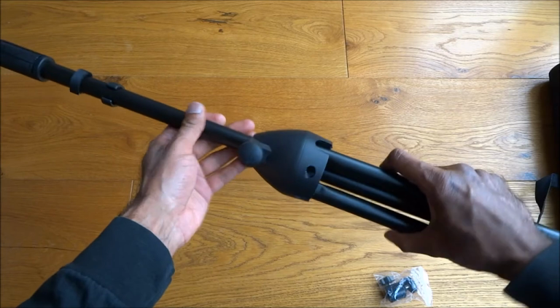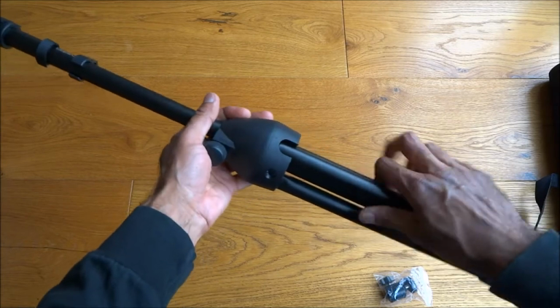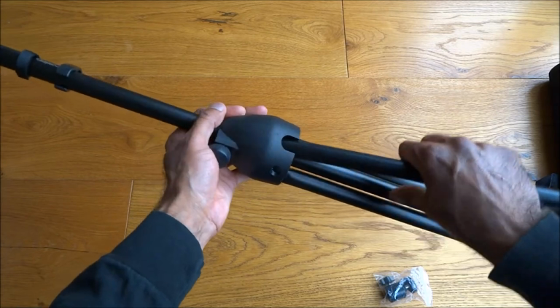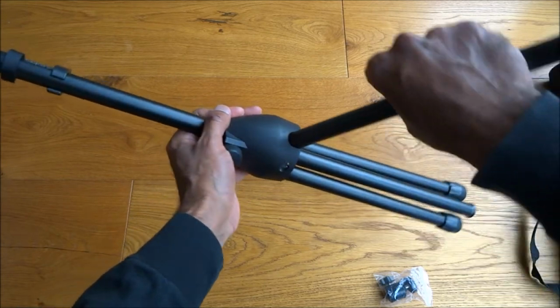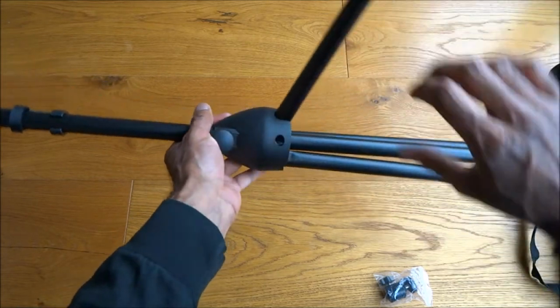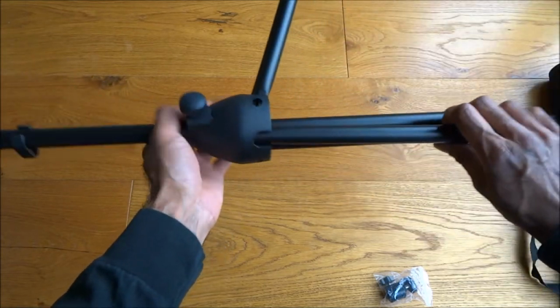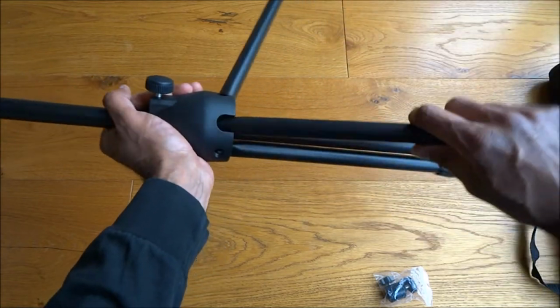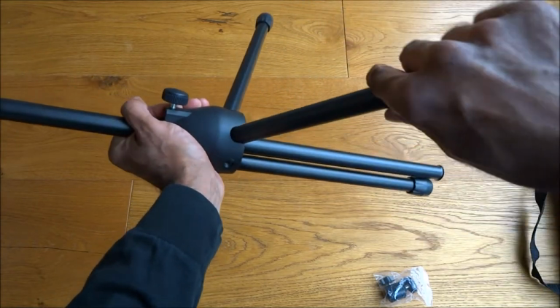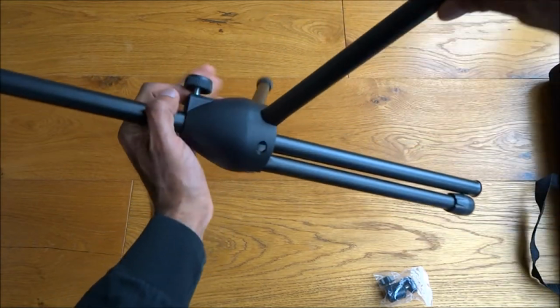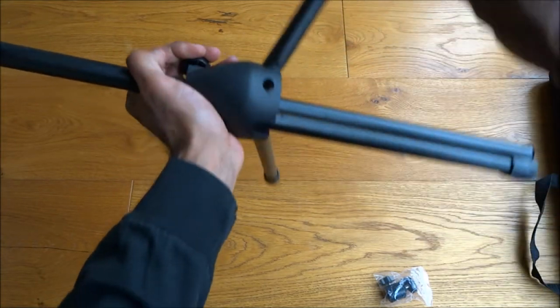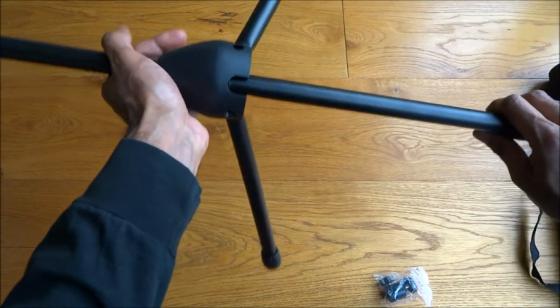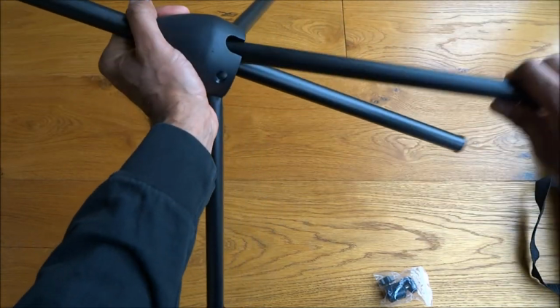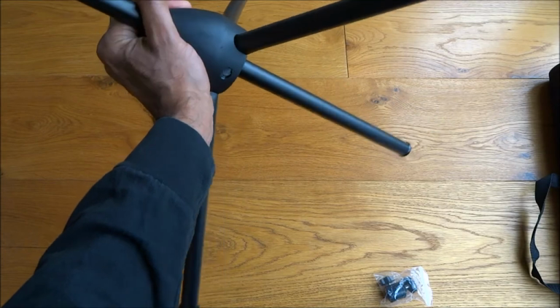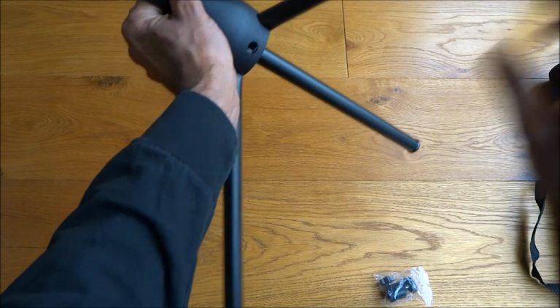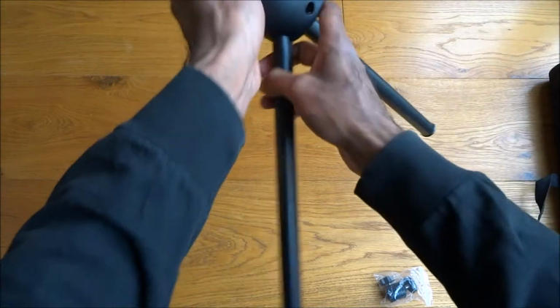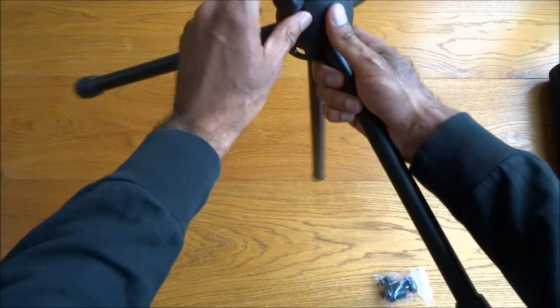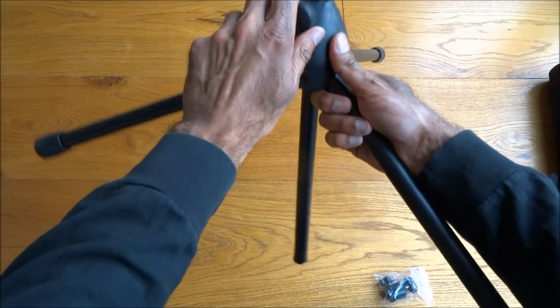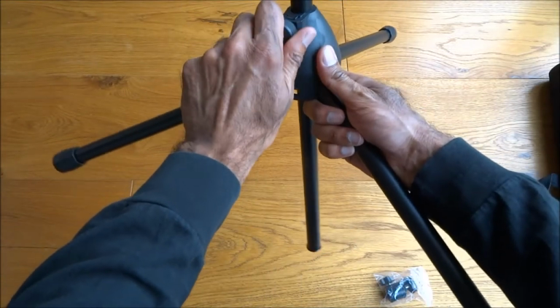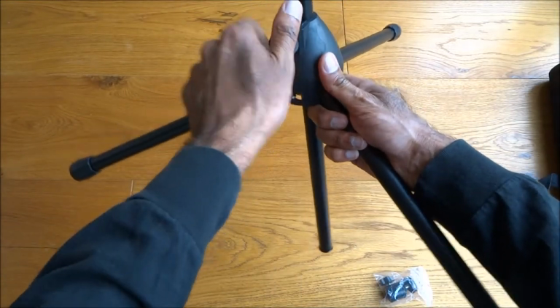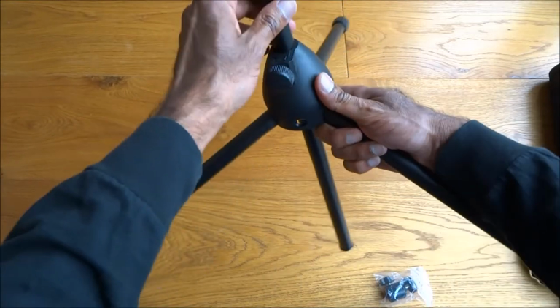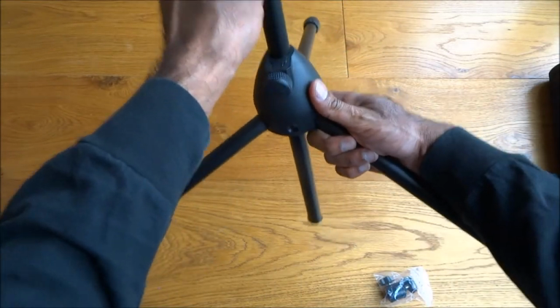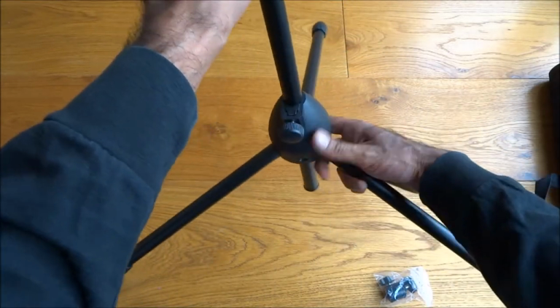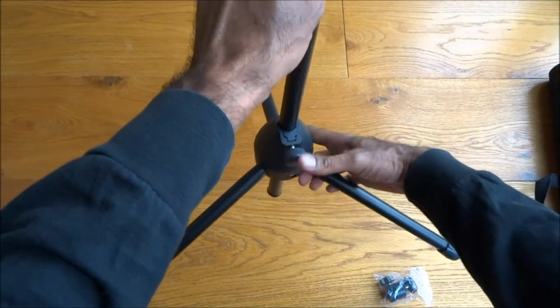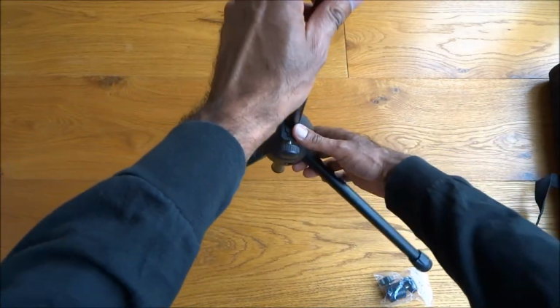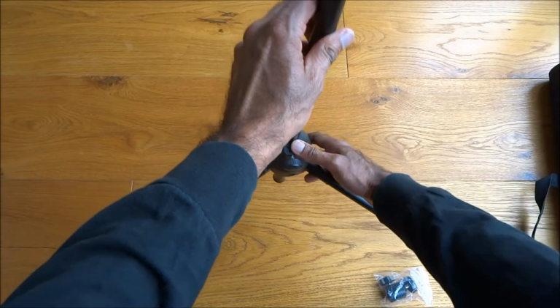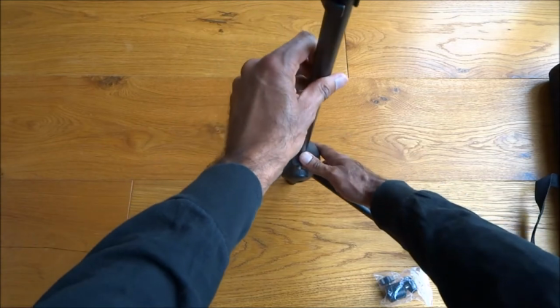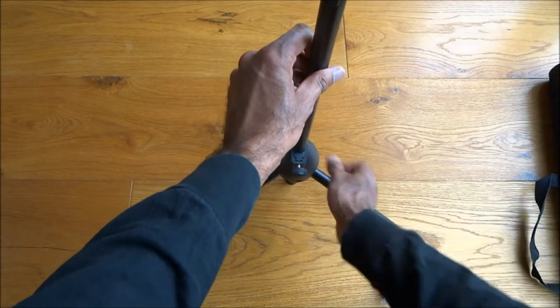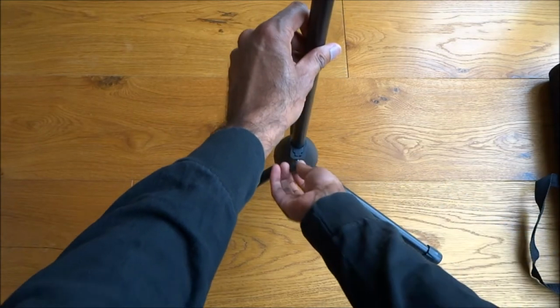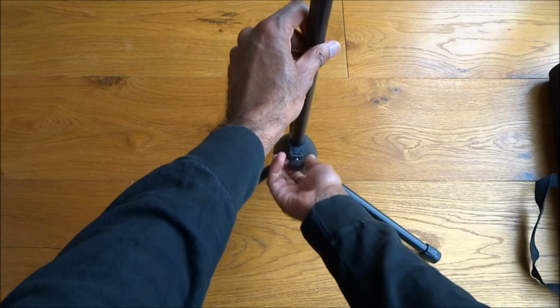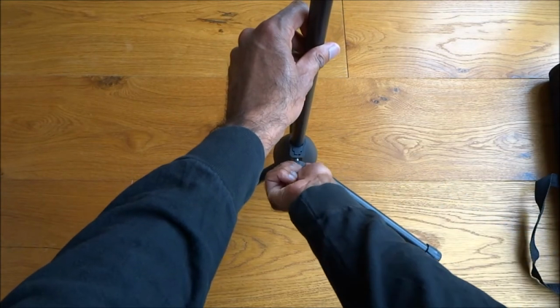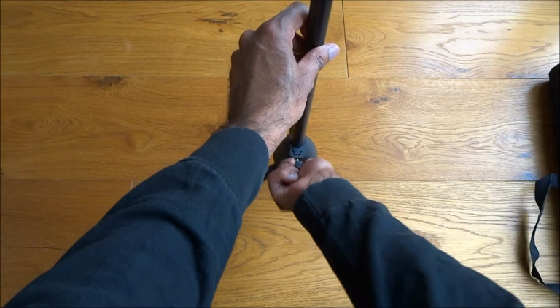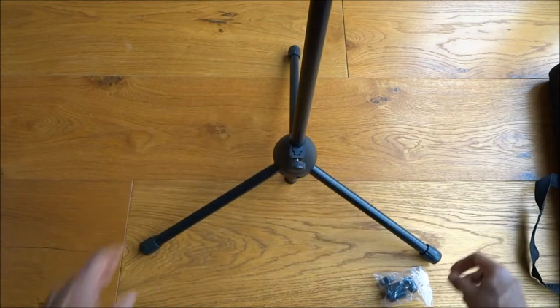The legs can pop out like so — it's quite straightforward. You've got an adjuster there that pulls it up, and then you can lock it in place.